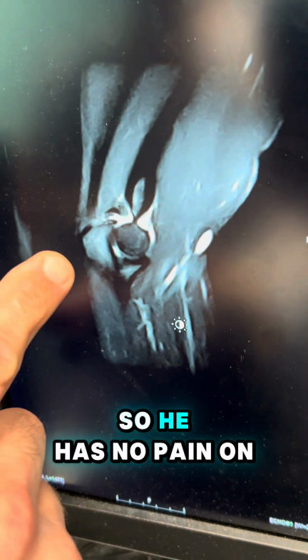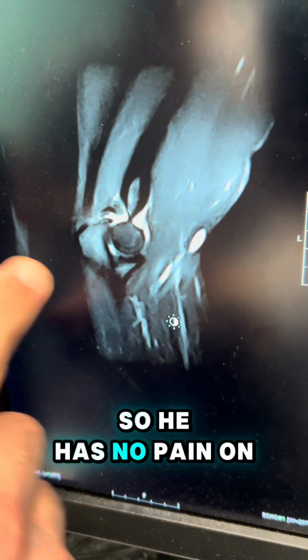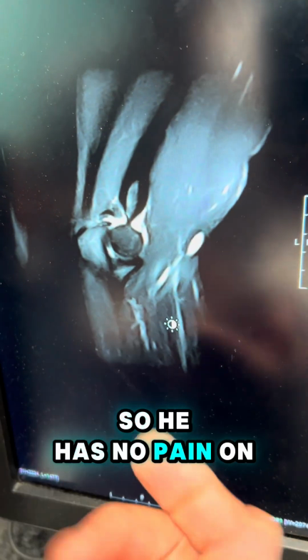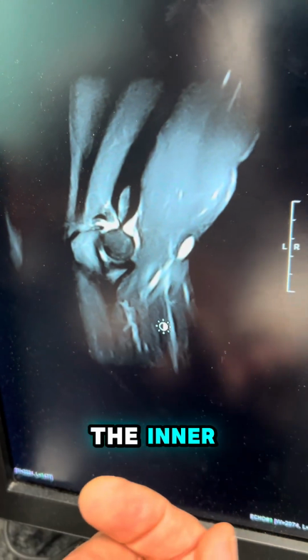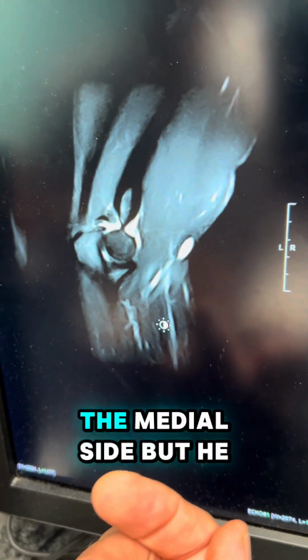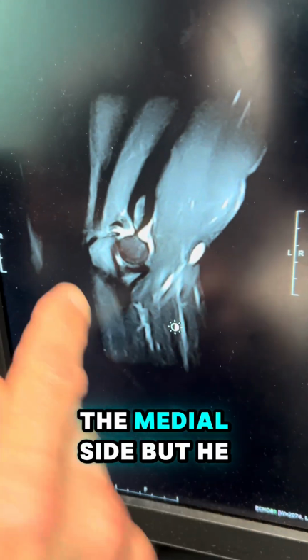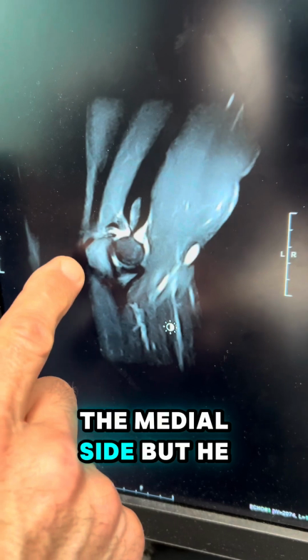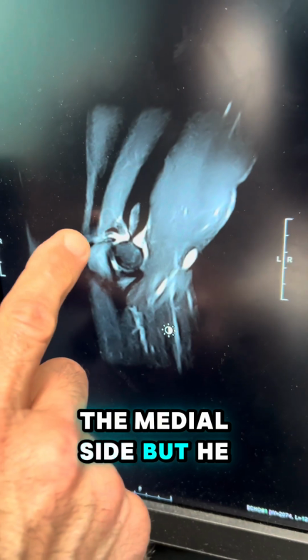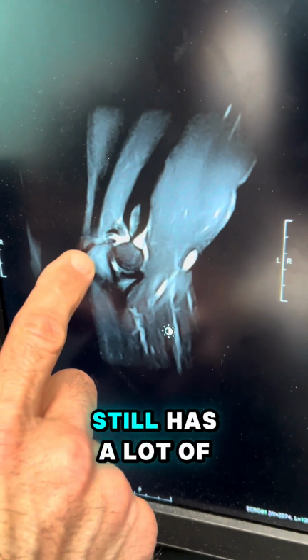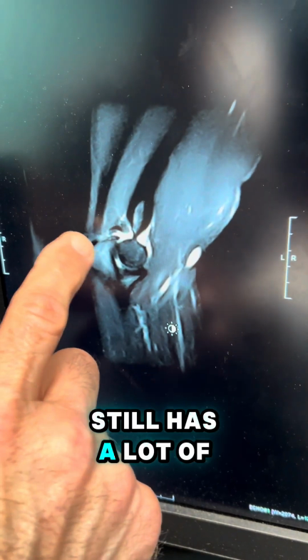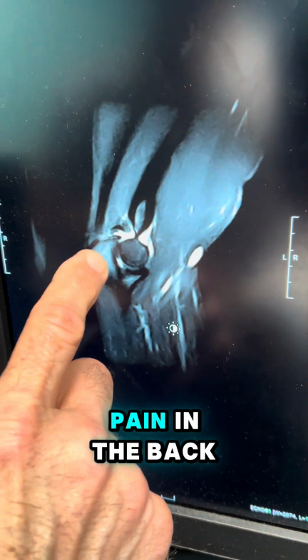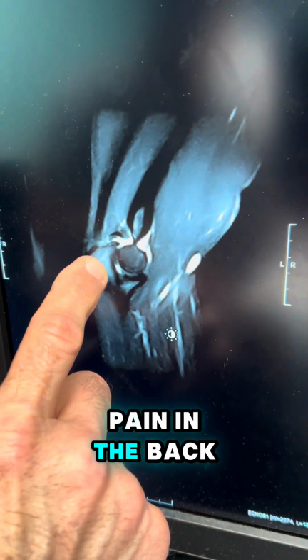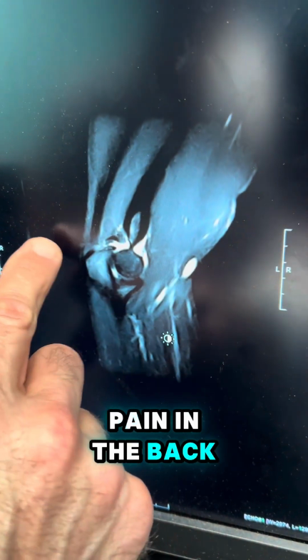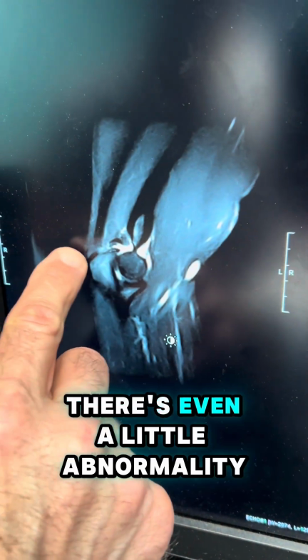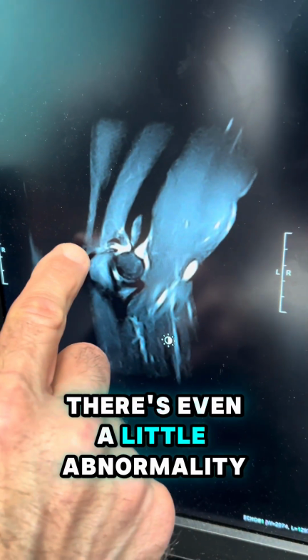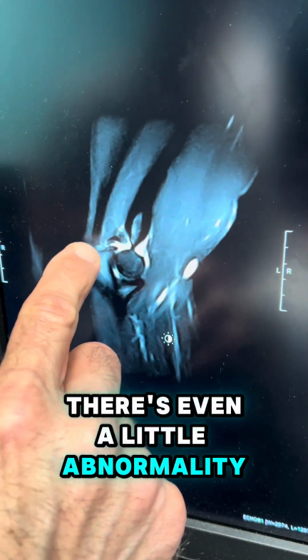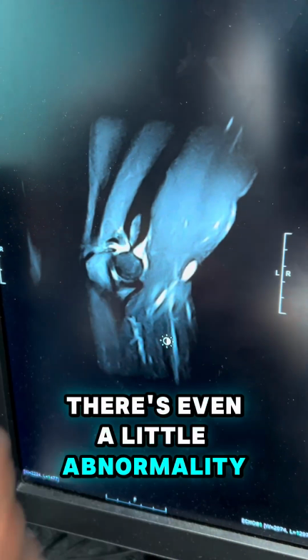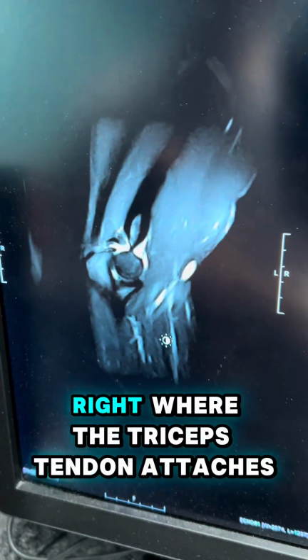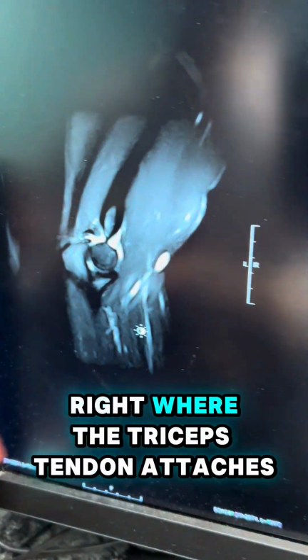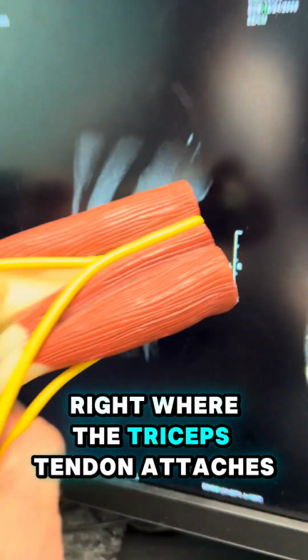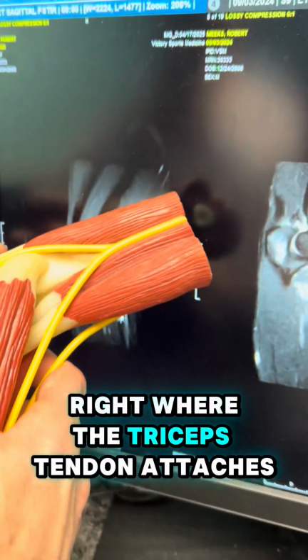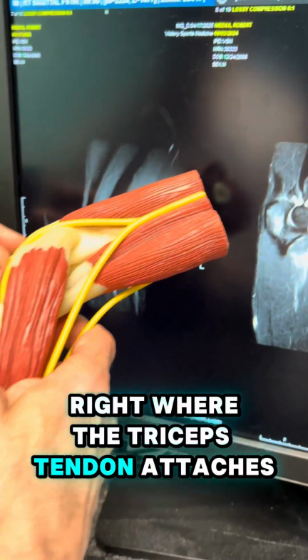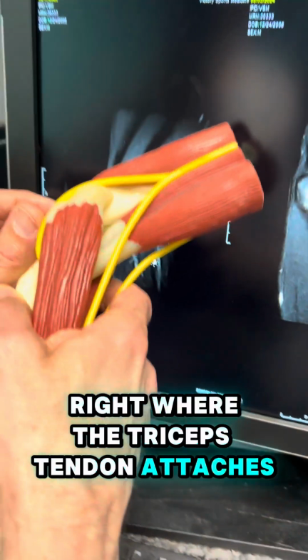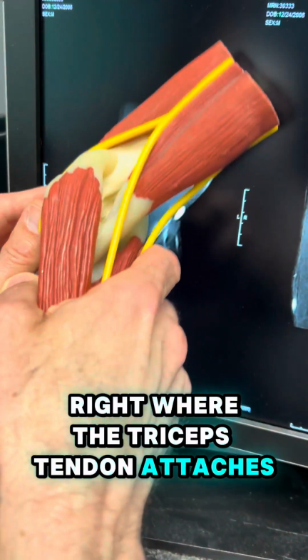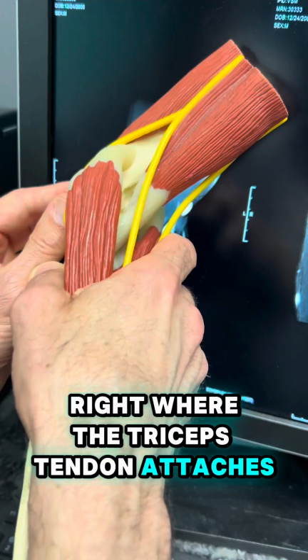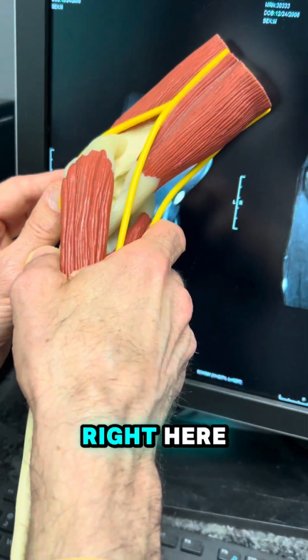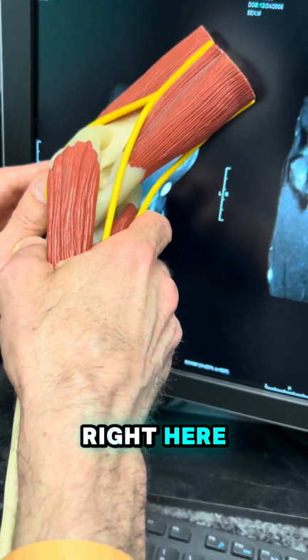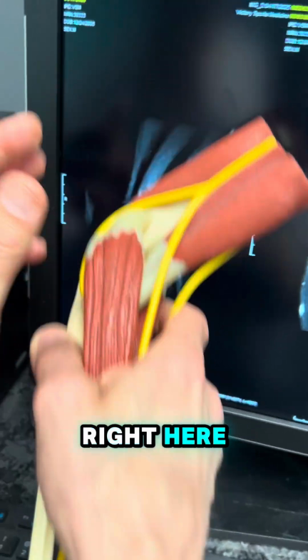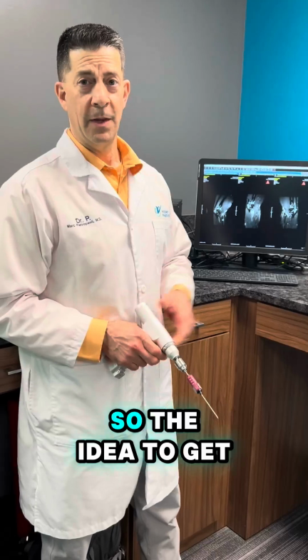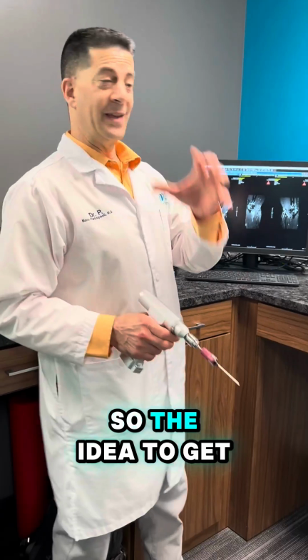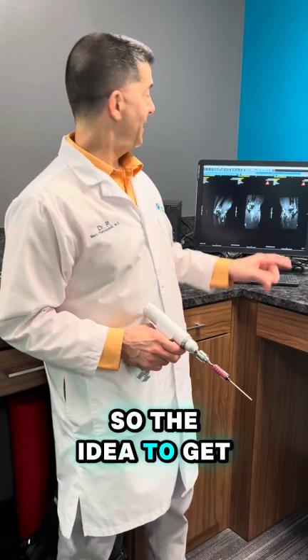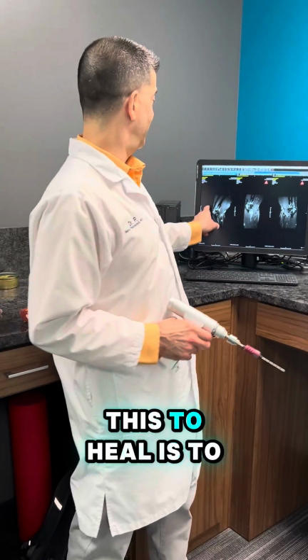So he has no pain on the inner, the medial side, but he still has a lot of pain in the back. There's even a little abnormality right where the triceps tendon attaches right here.